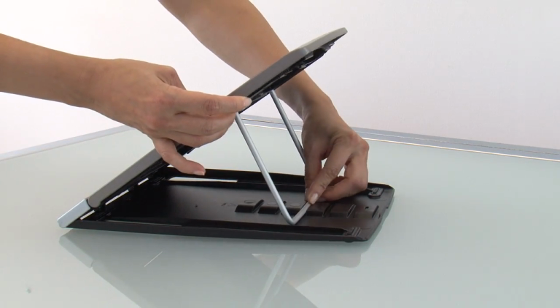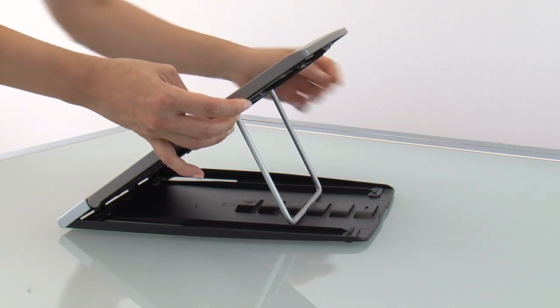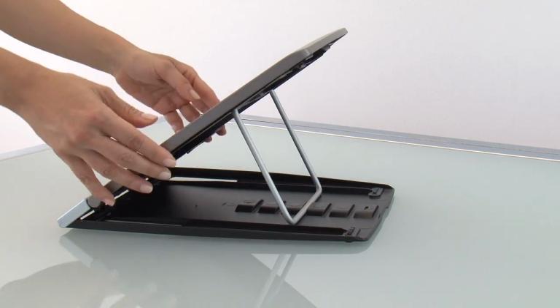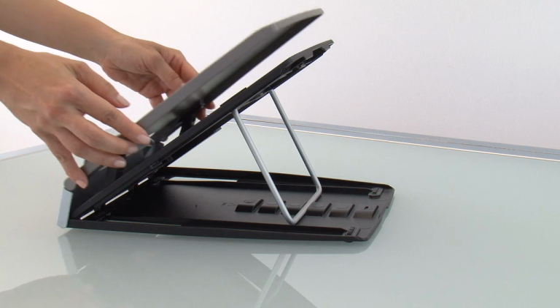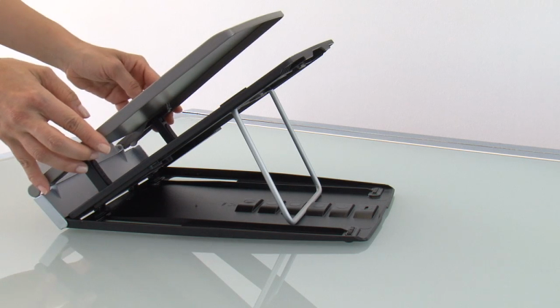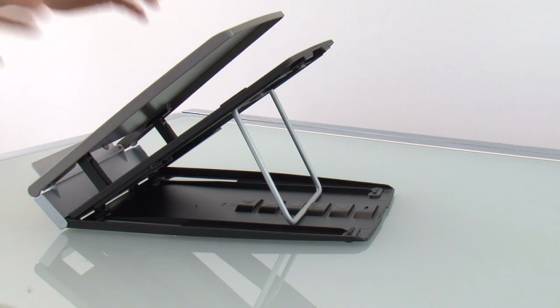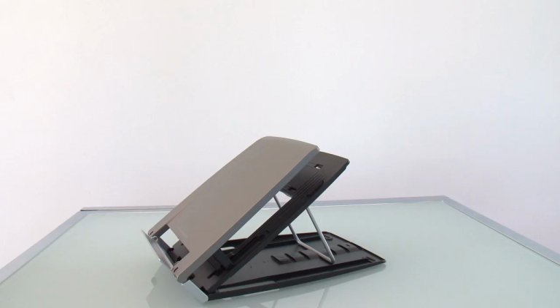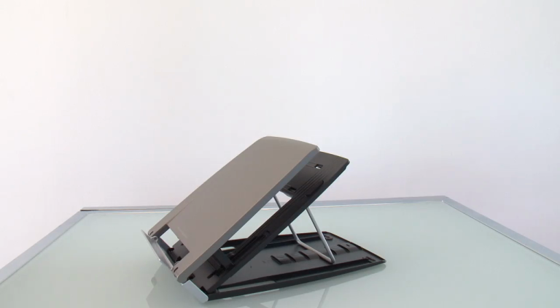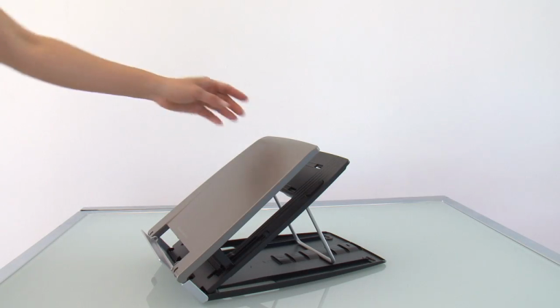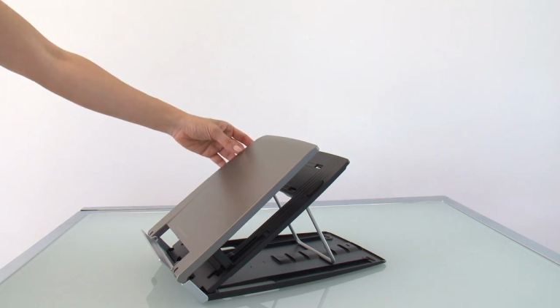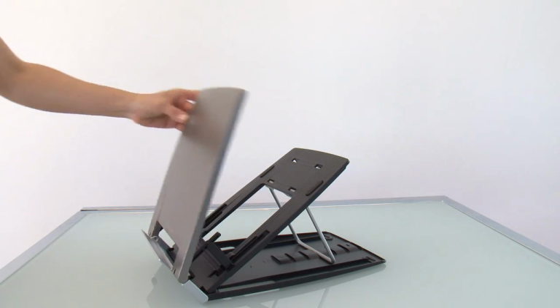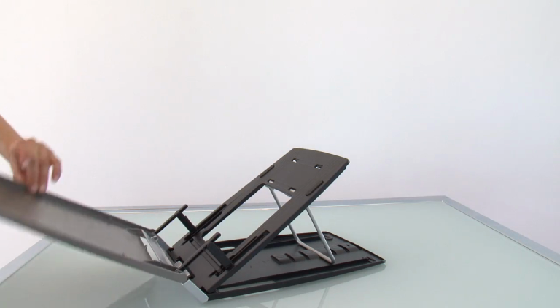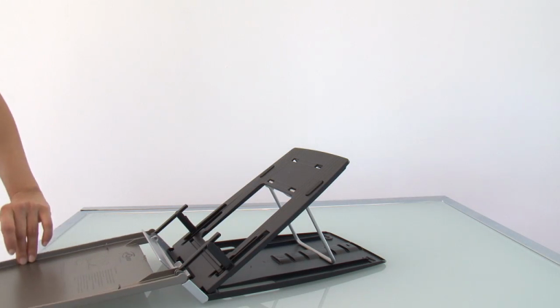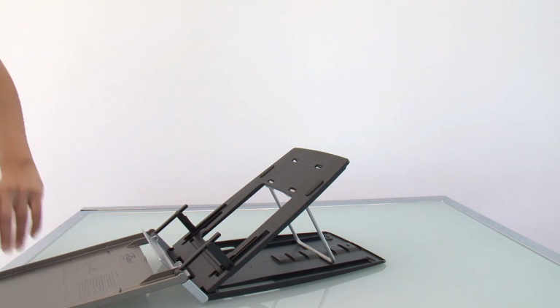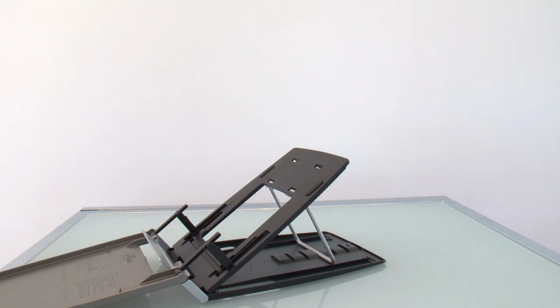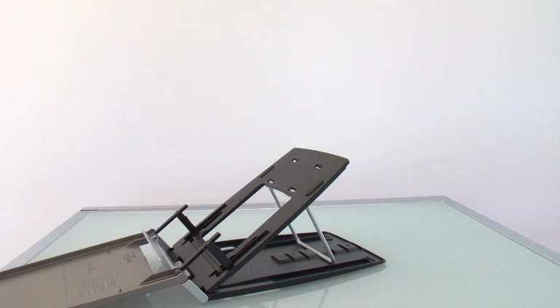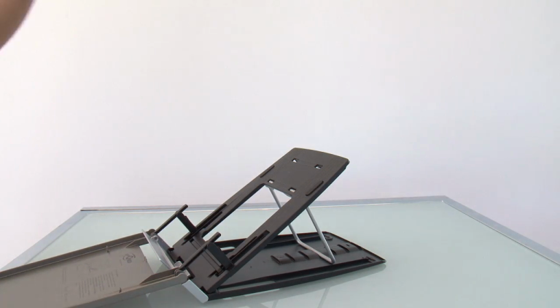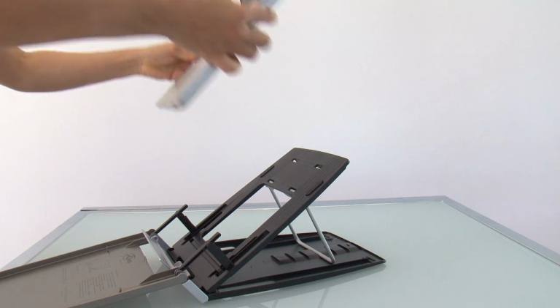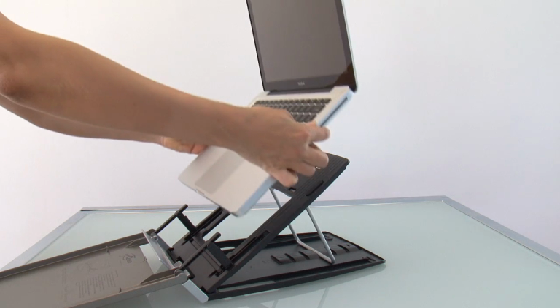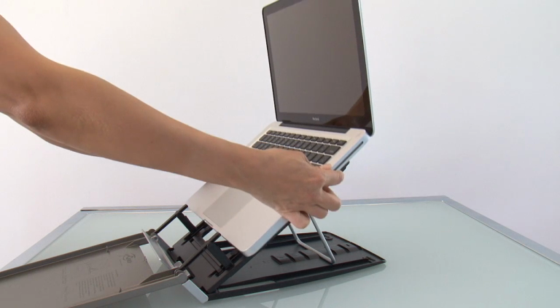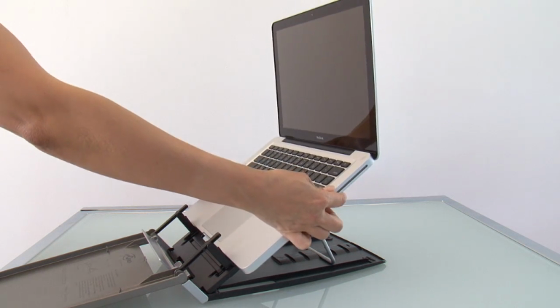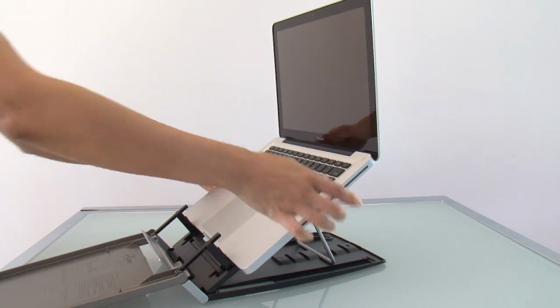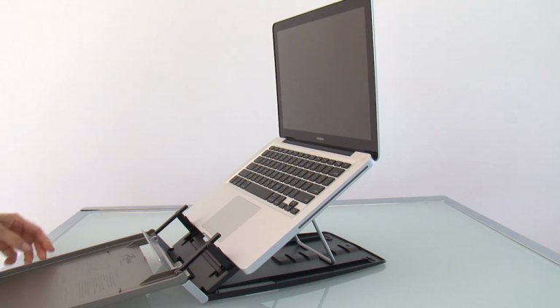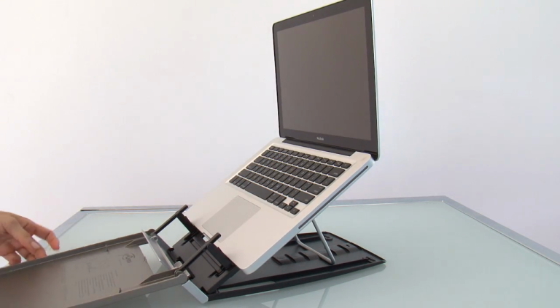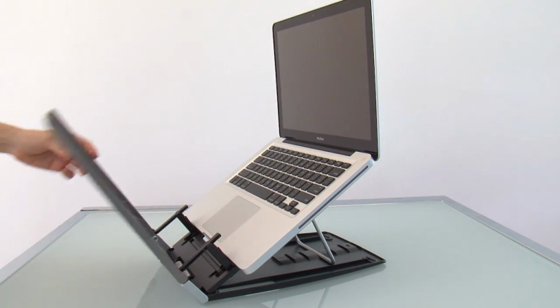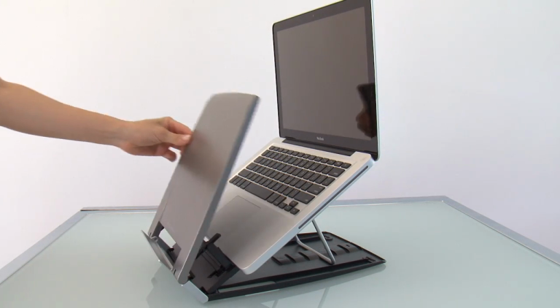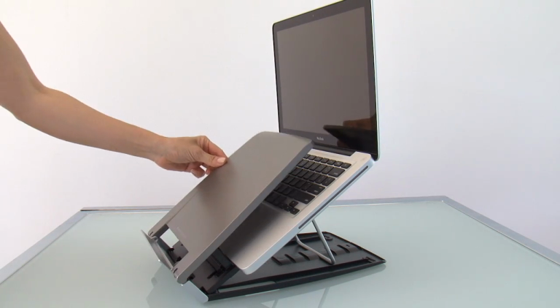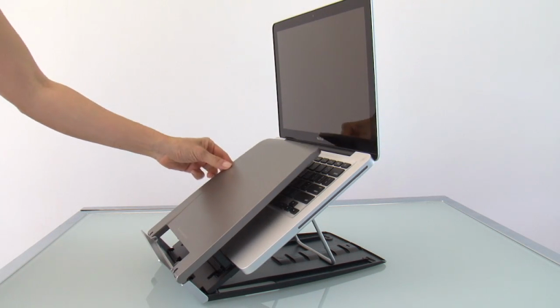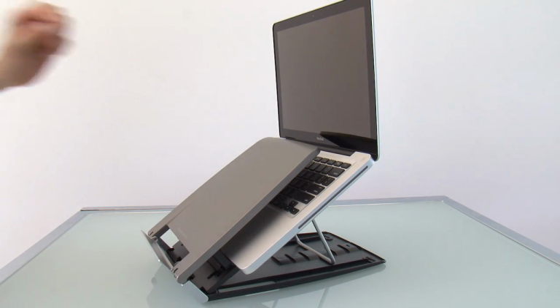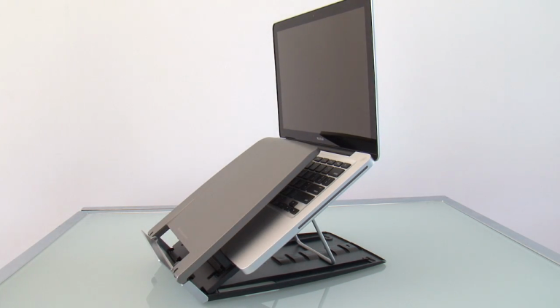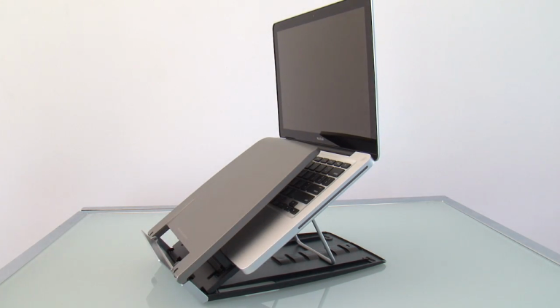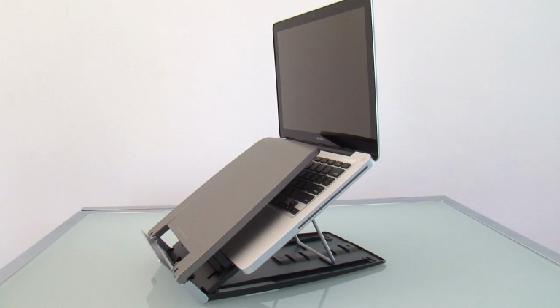The Q330 positions your notebook screen at an ergonomic level to prevent neck strain and injury. Its open design provides ventilation and also protects your notebook from heat buildup.